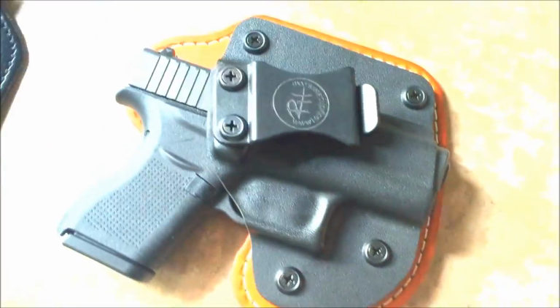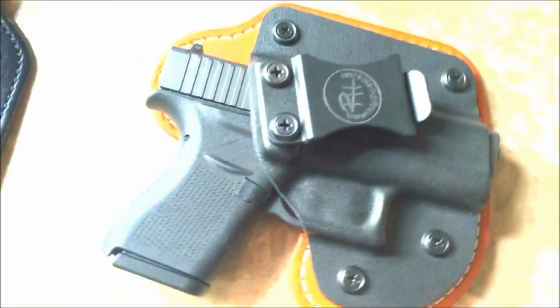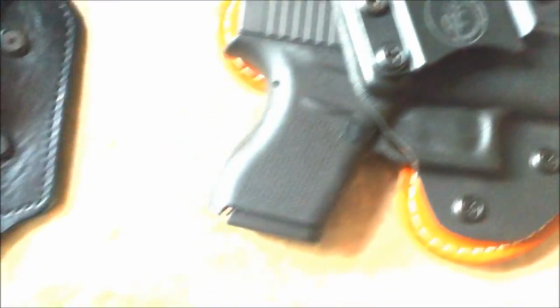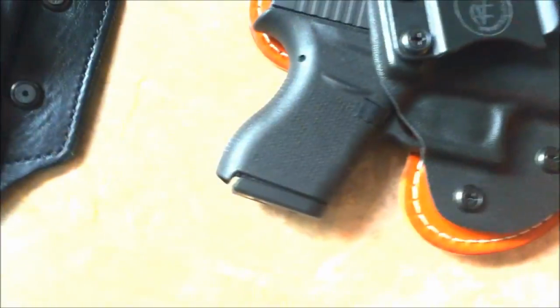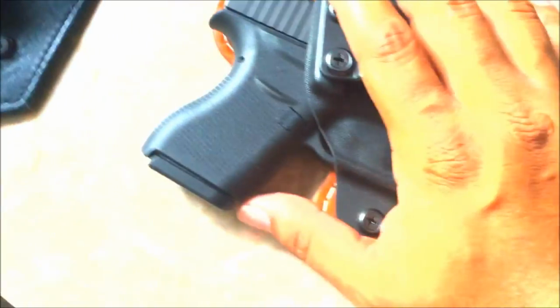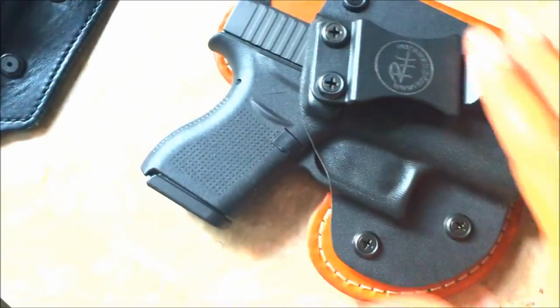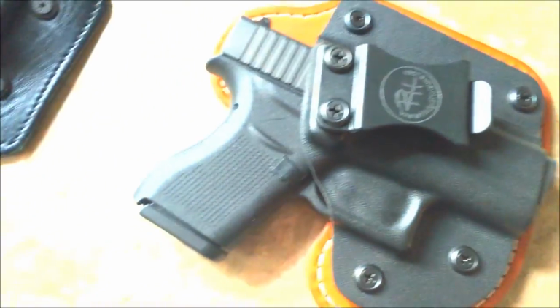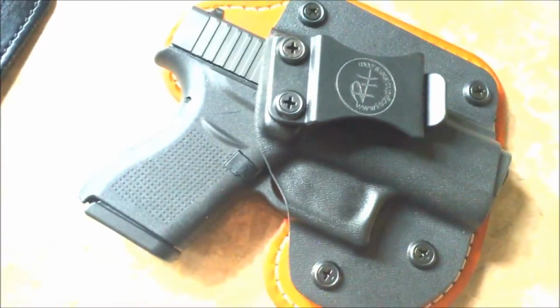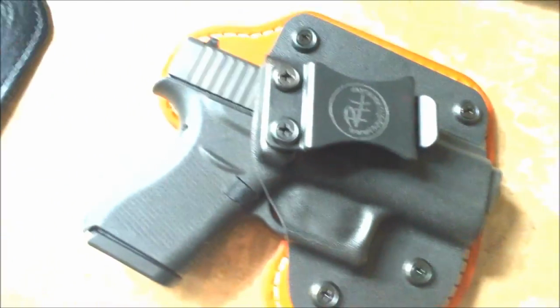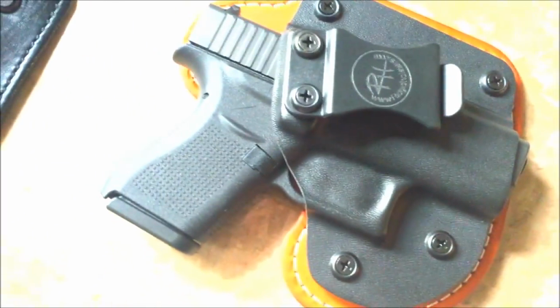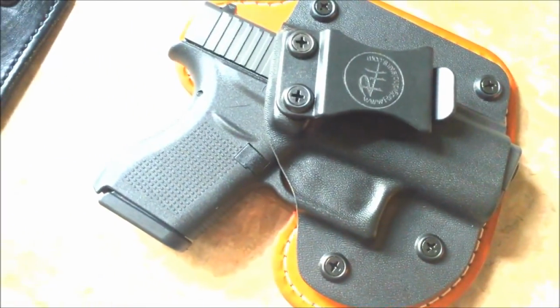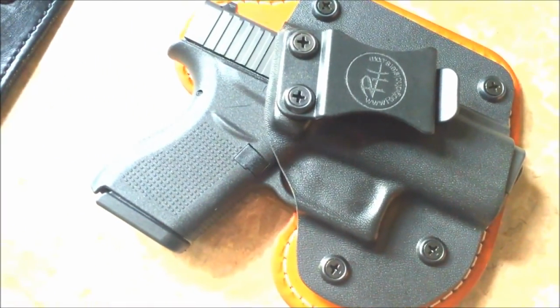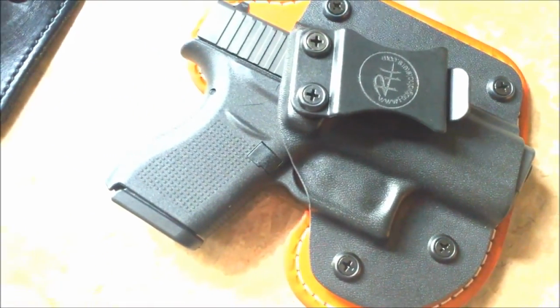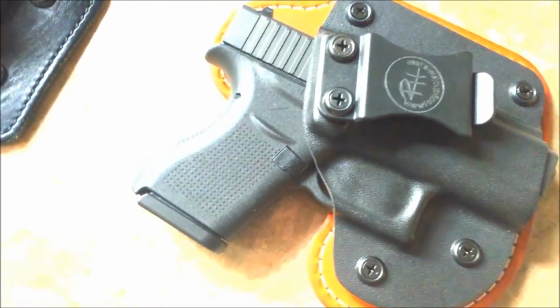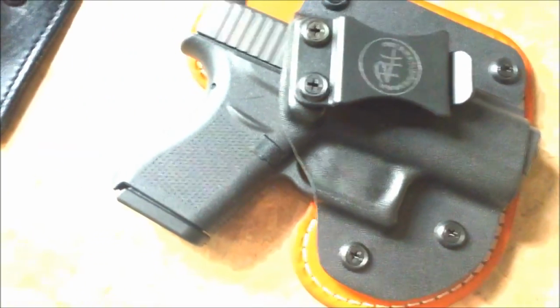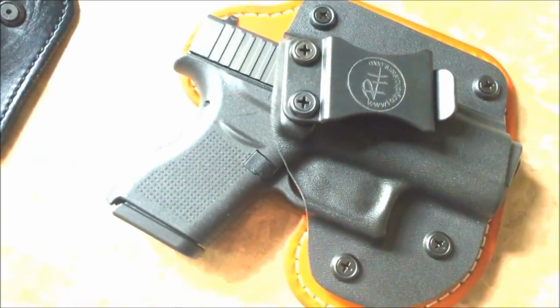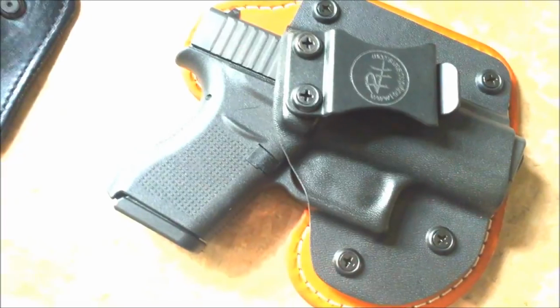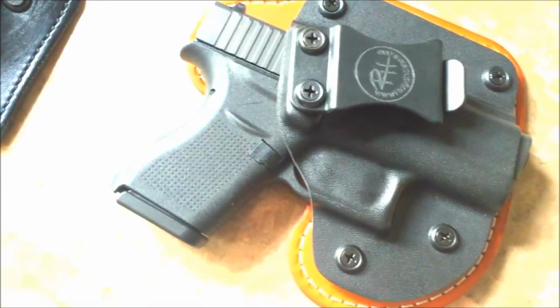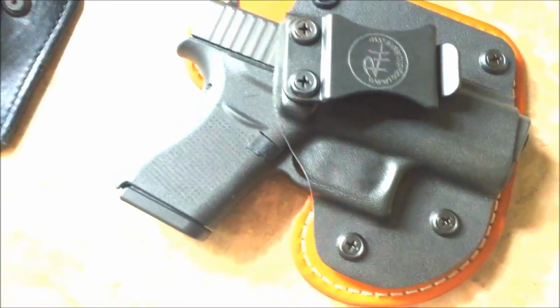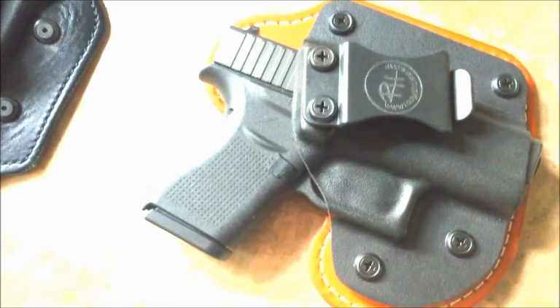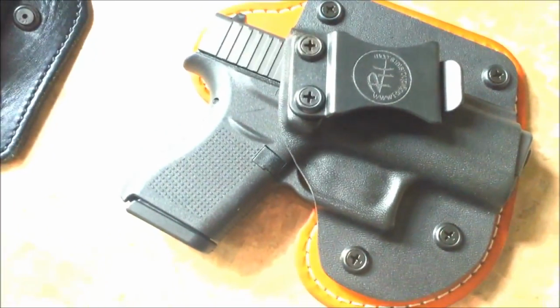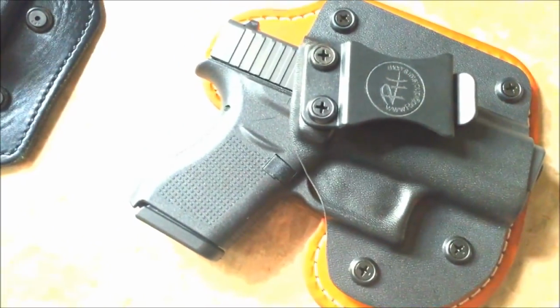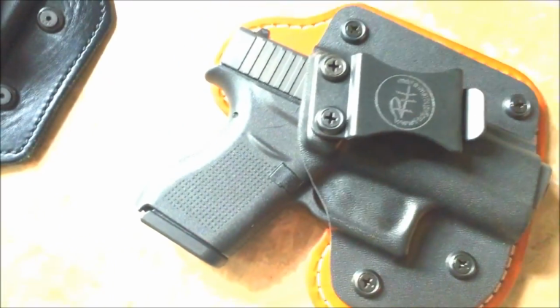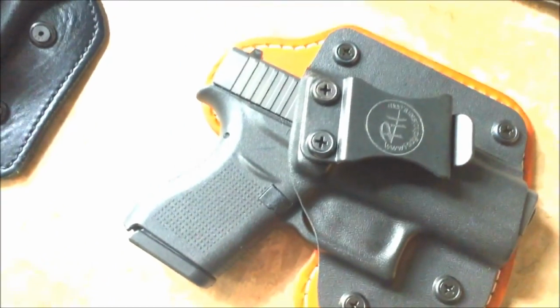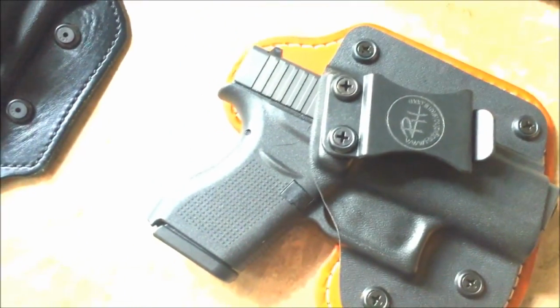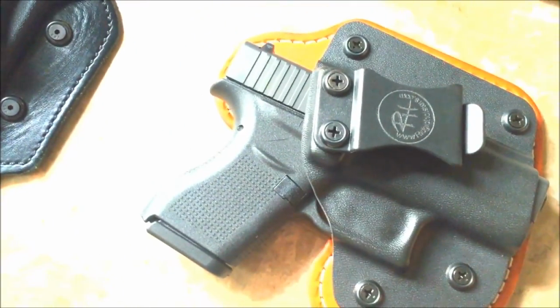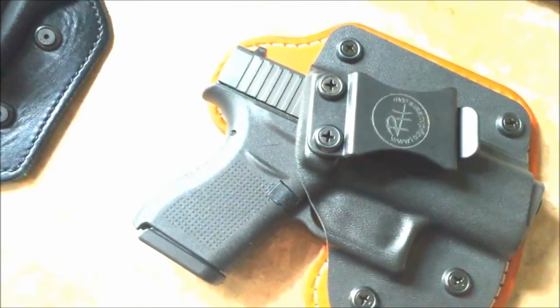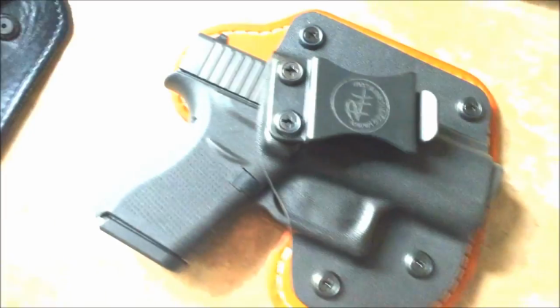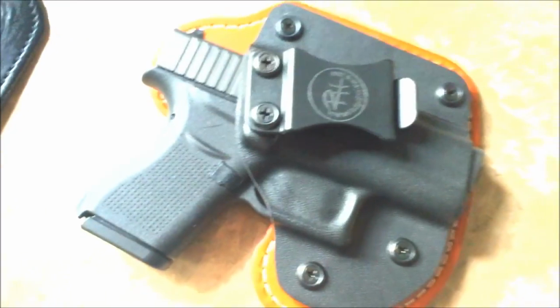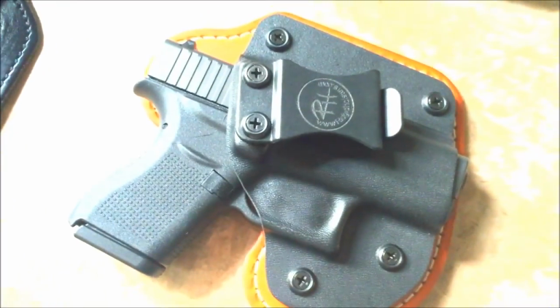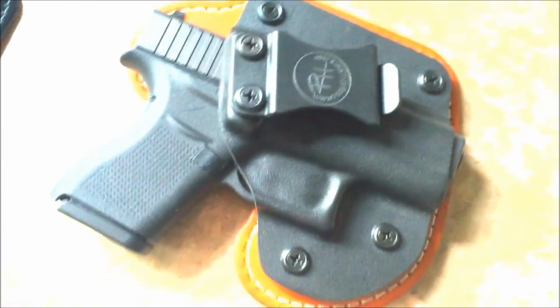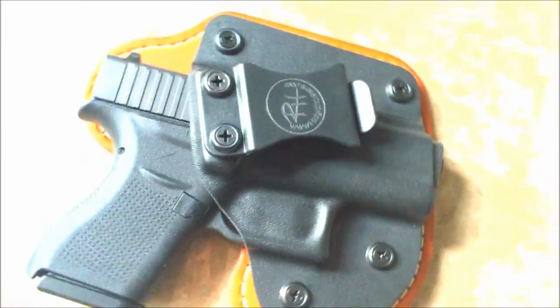This particular holster model is called the Edge. It comes in all kinds of forms for your firearm — from Beretta to cars to Glocks, Rugers, Kimbers — basically they have almost everything covered.